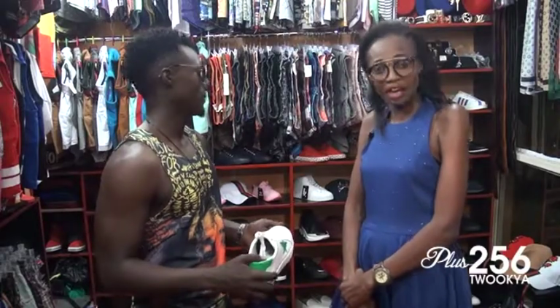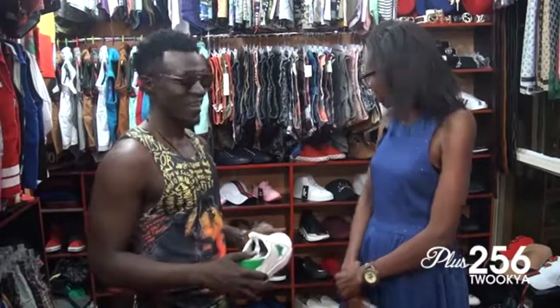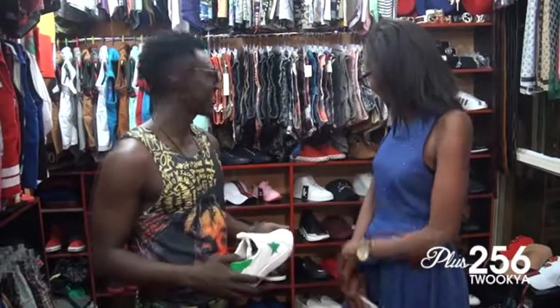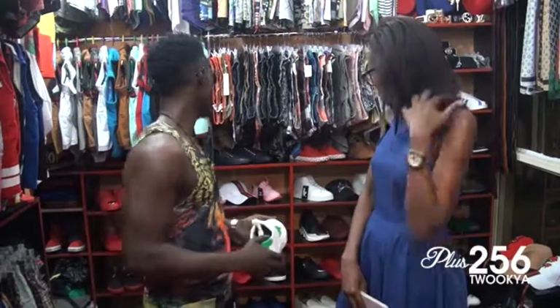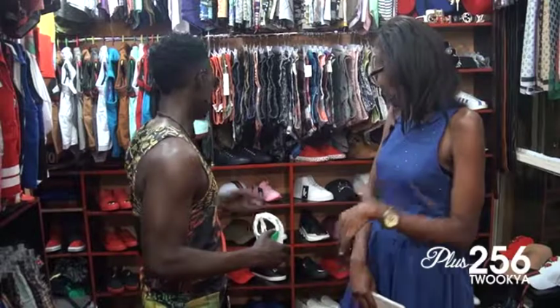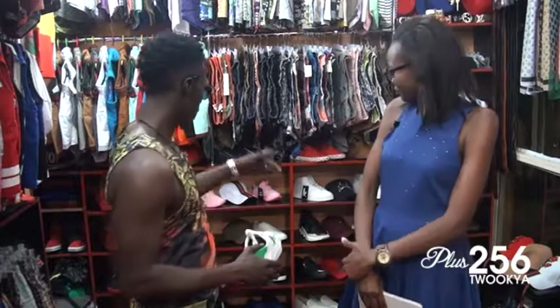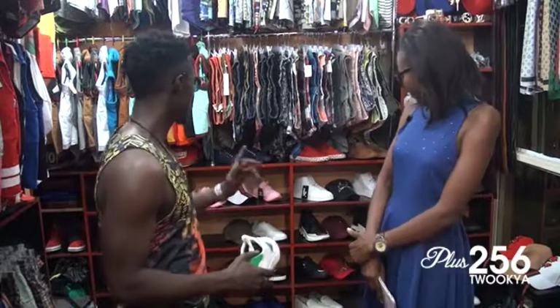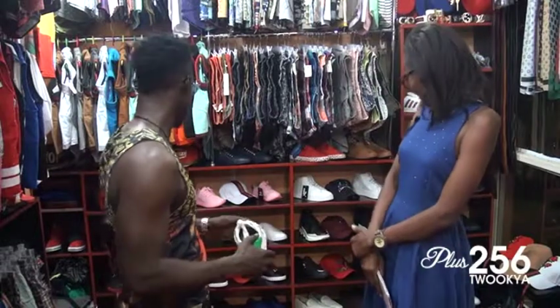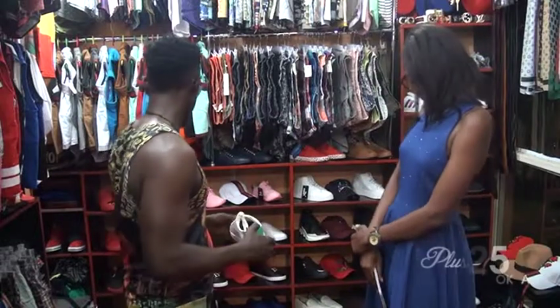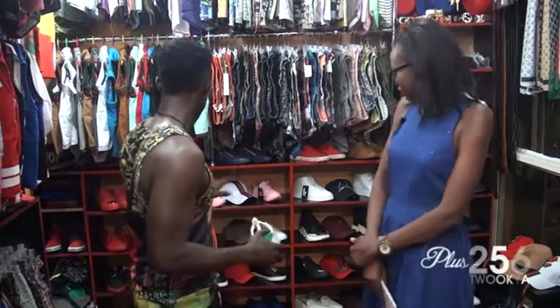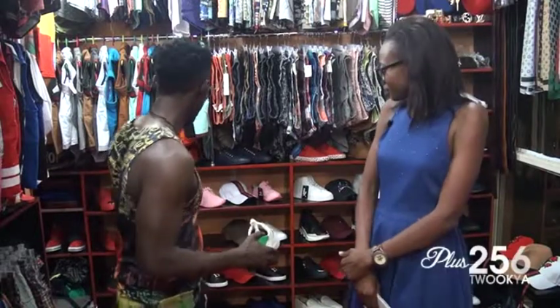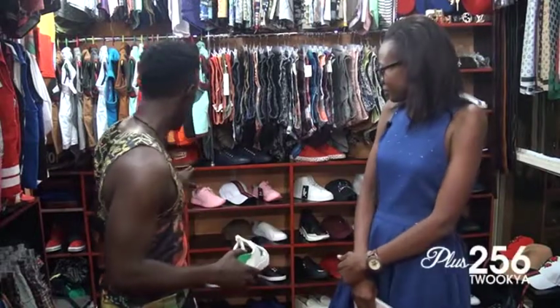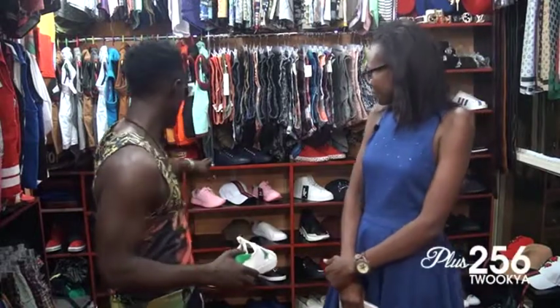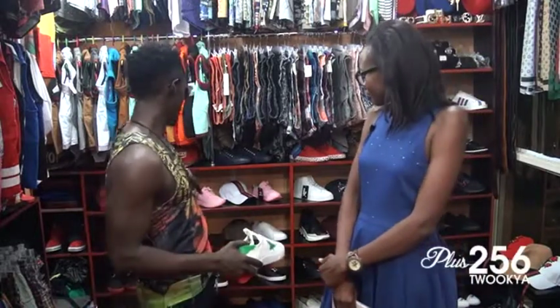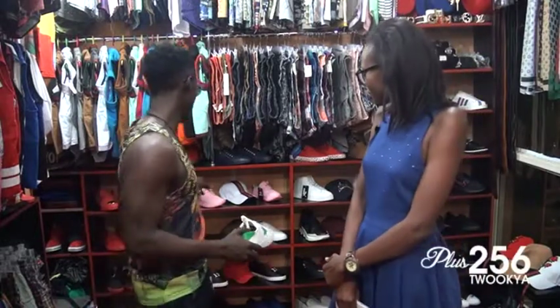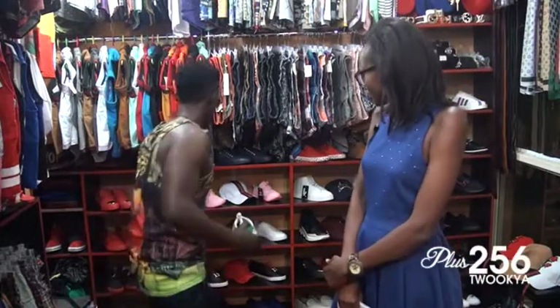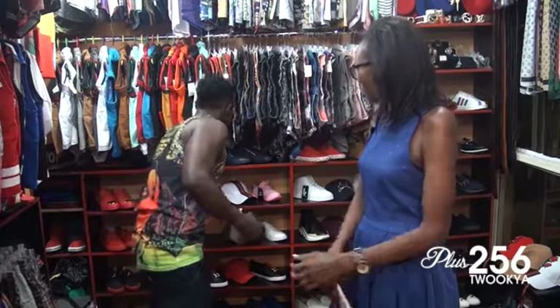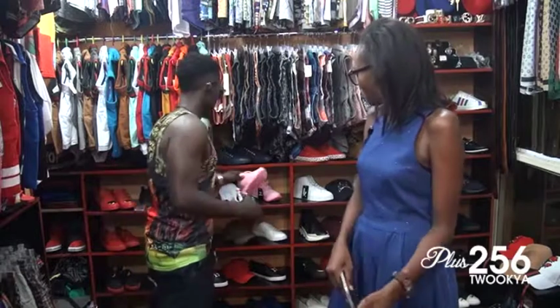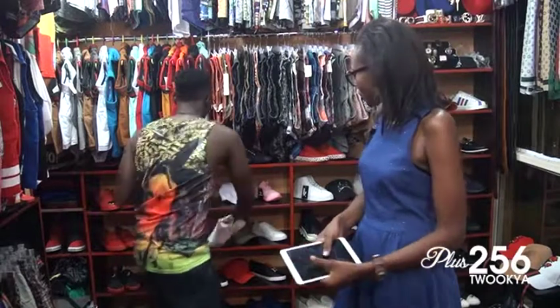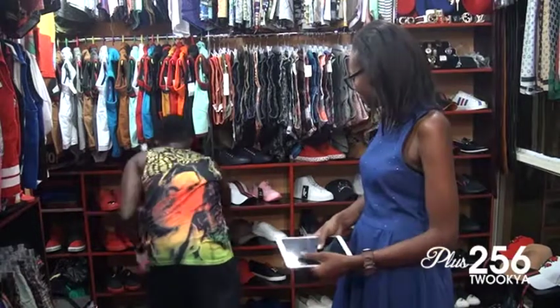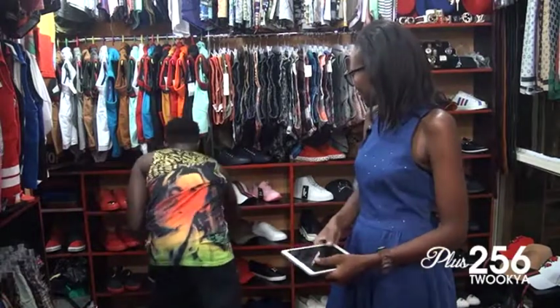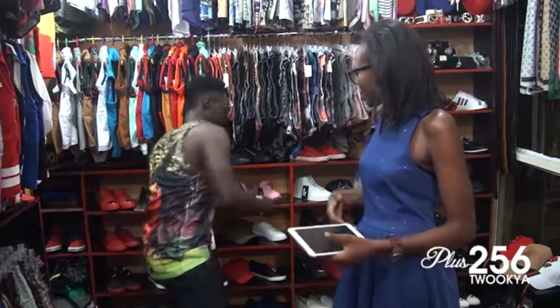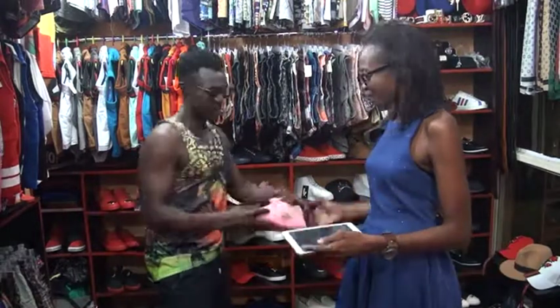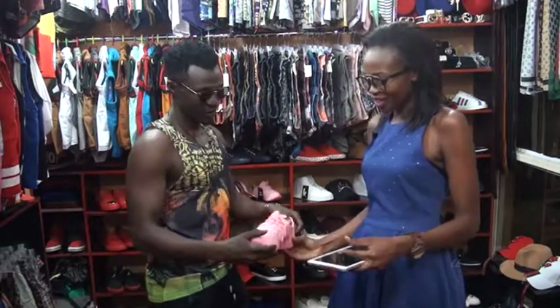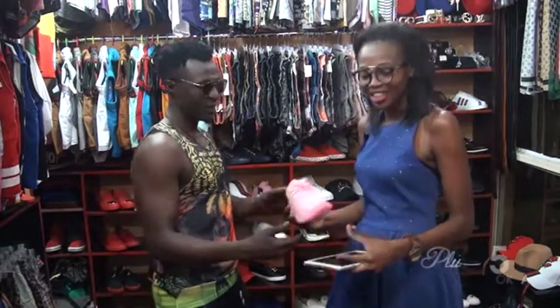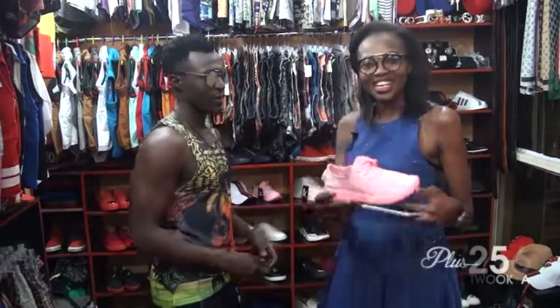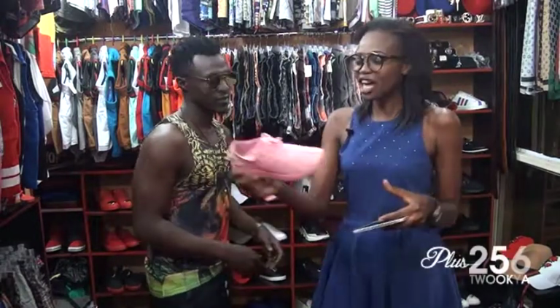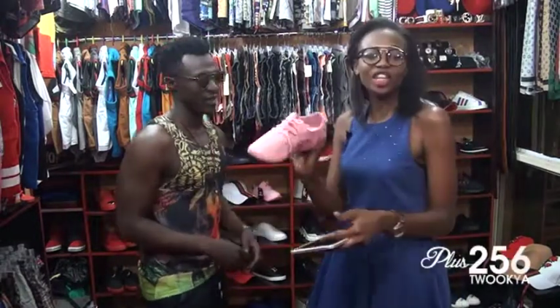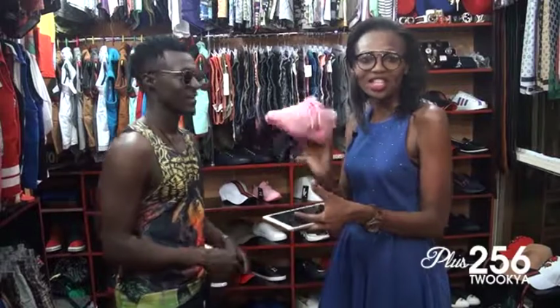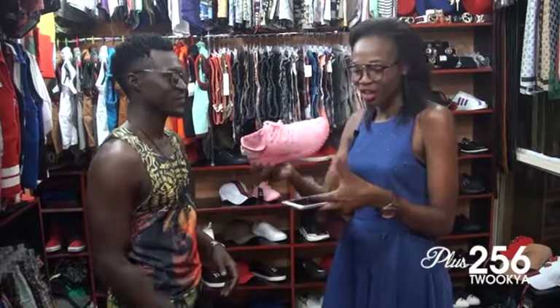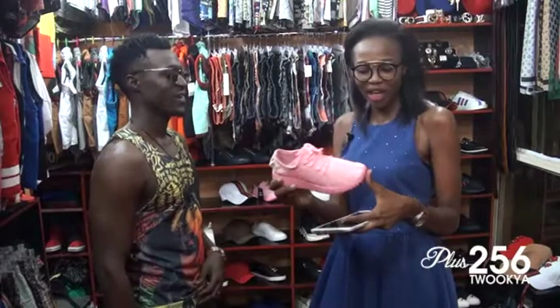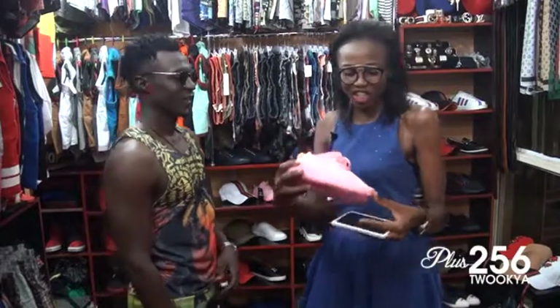Y8? Yes, interesting. And we have the Yeezies, and they are pink. Ladies love pink shoes, and these are pink Yeezies.